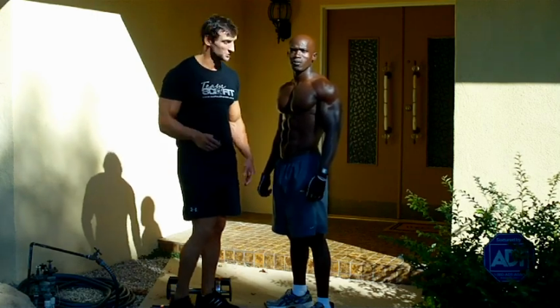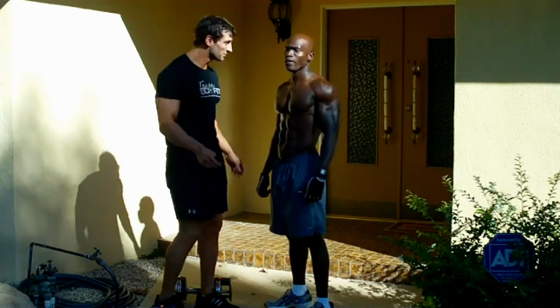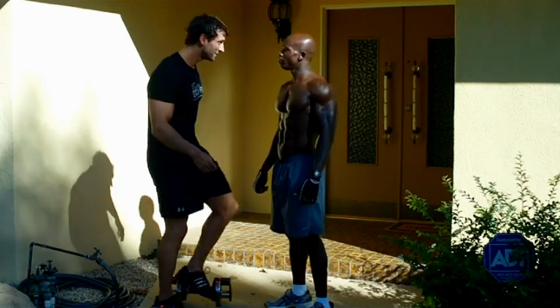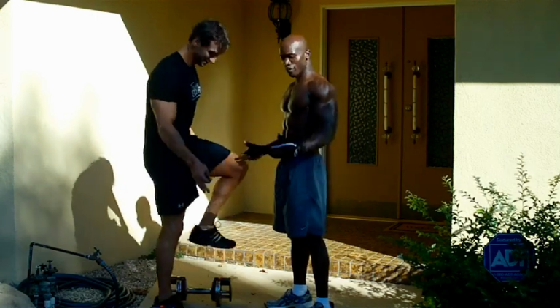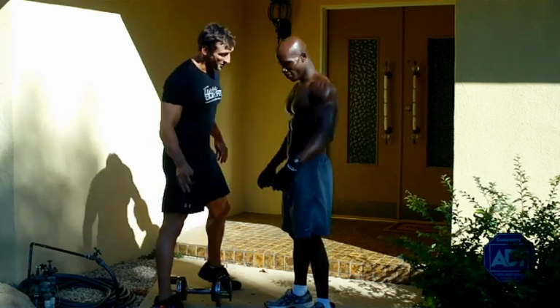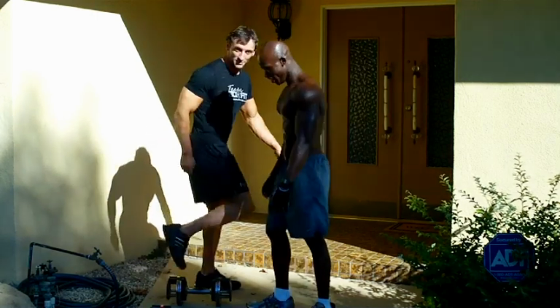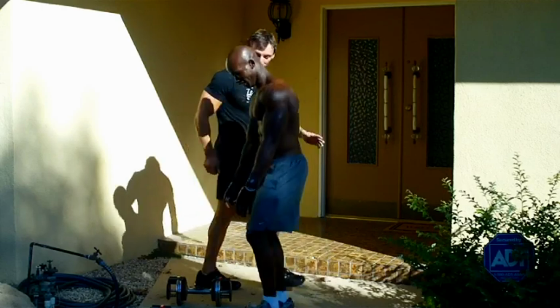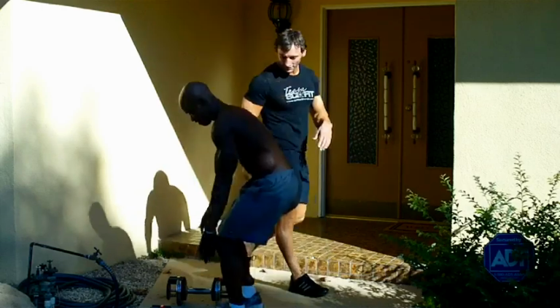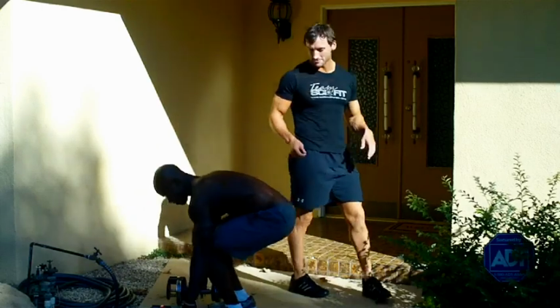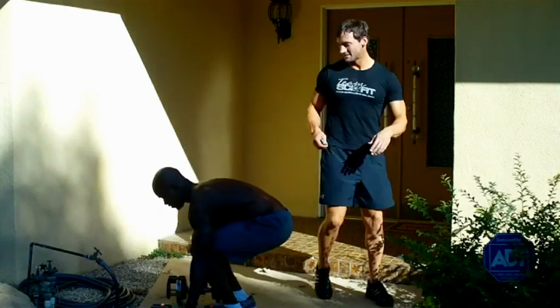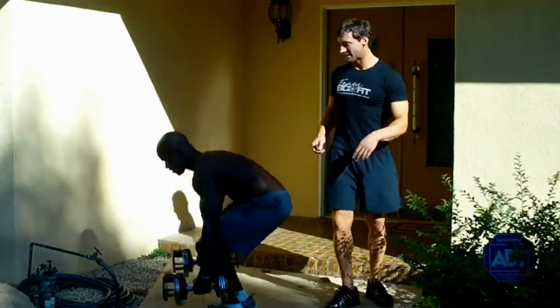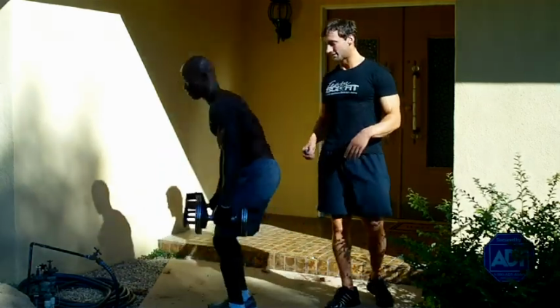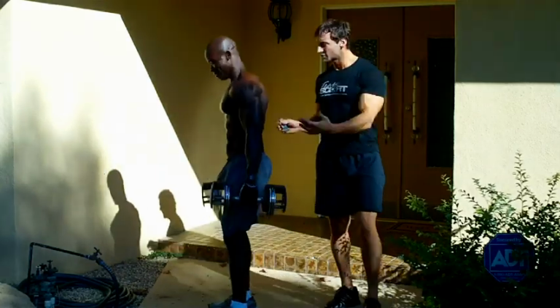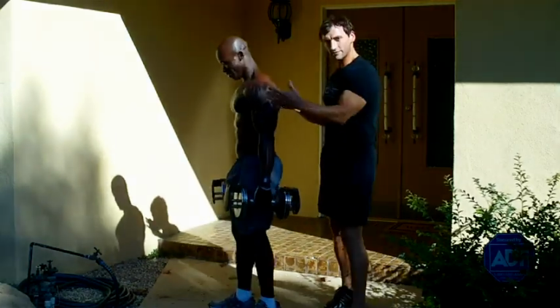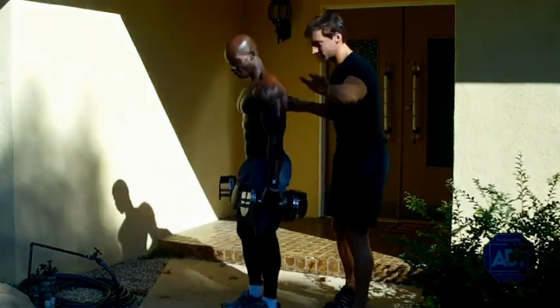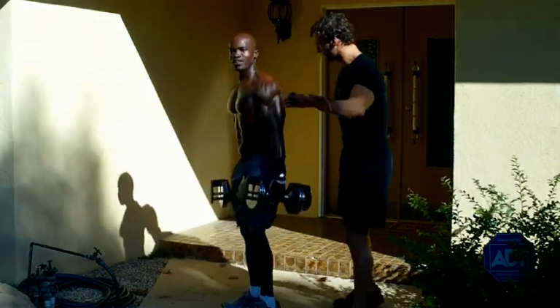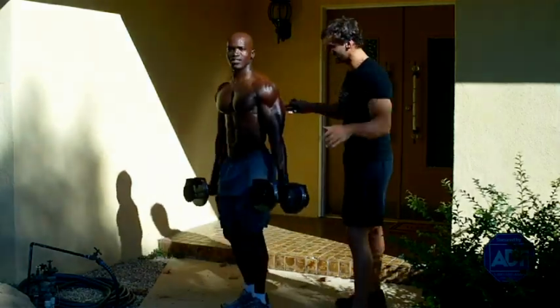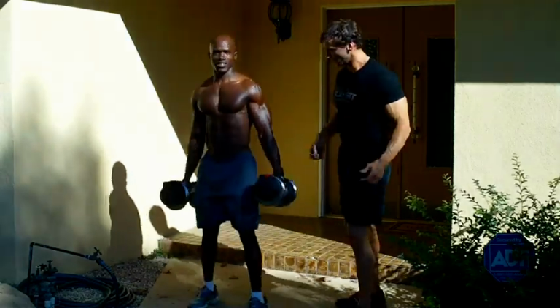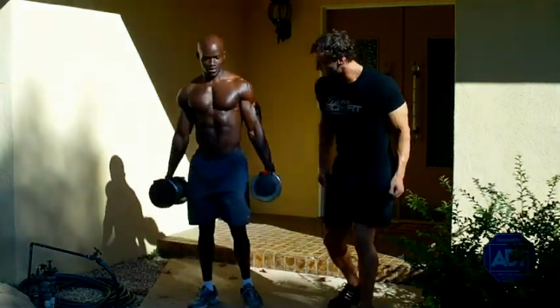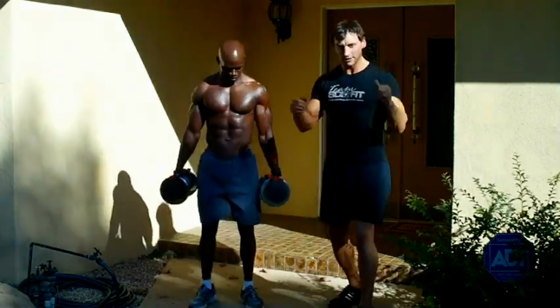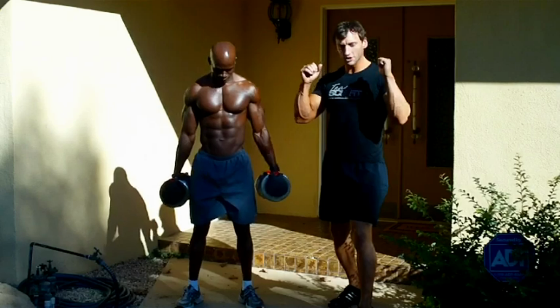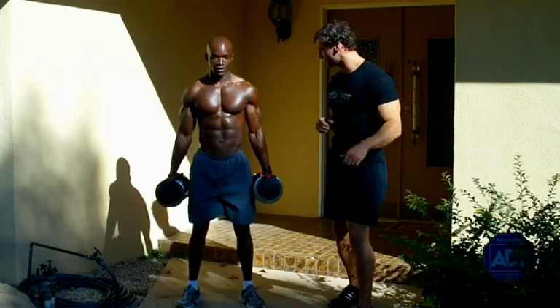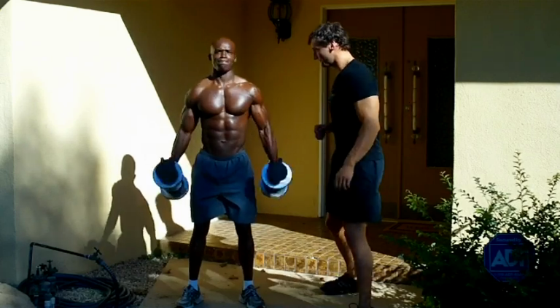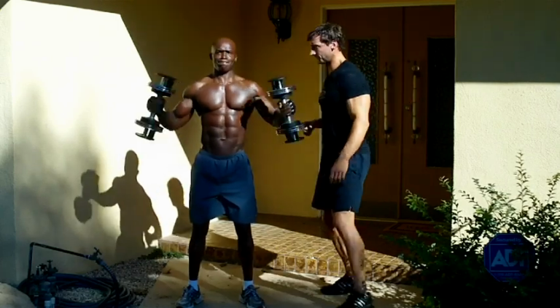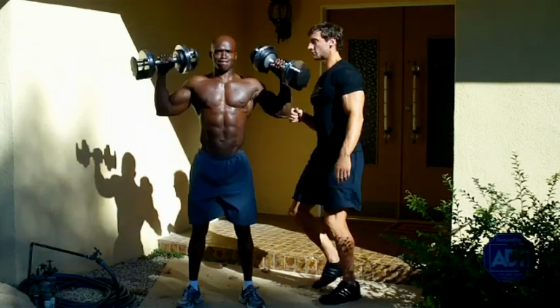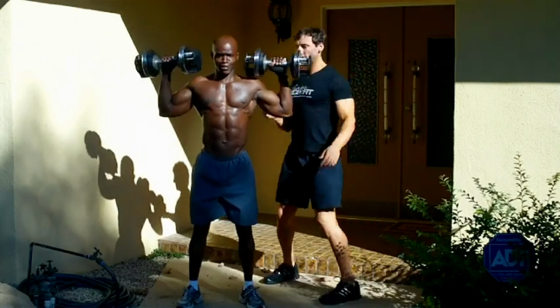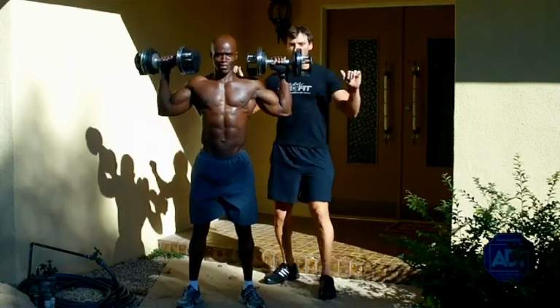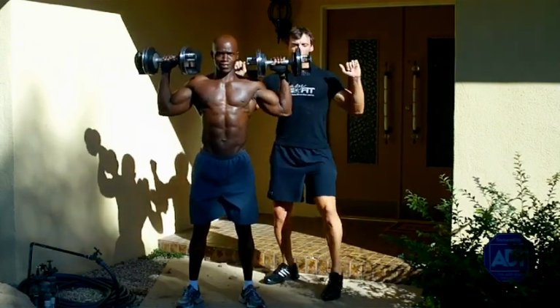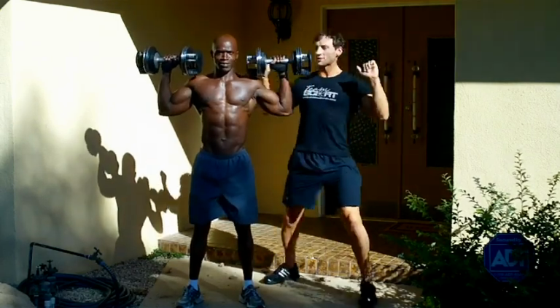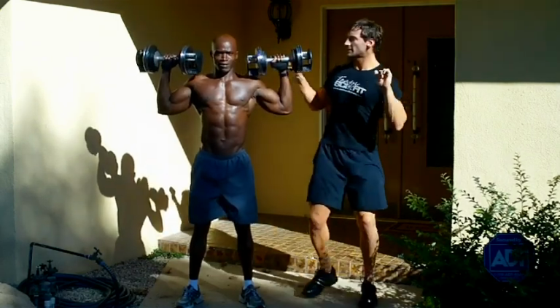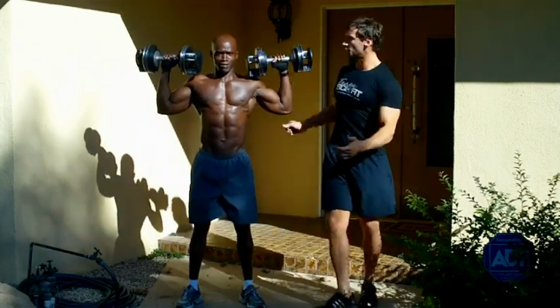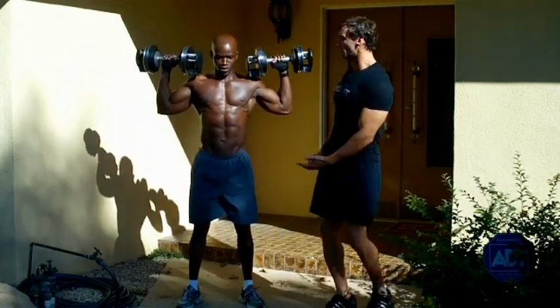Wait for him — are you ready? I'm ready. Go ahead and grab your dumbbells carefully. And let's go ahead and have you face this way. Bring those dumbbells up. Palms facing forward.